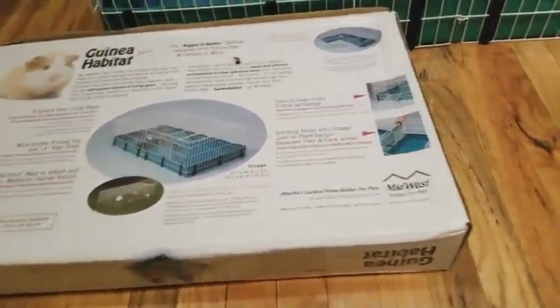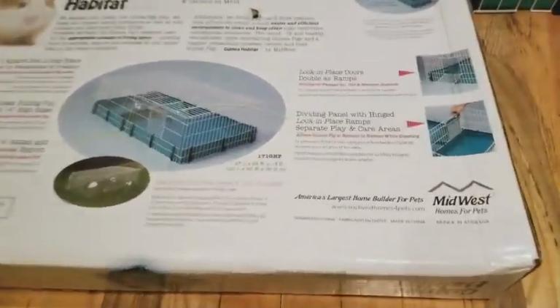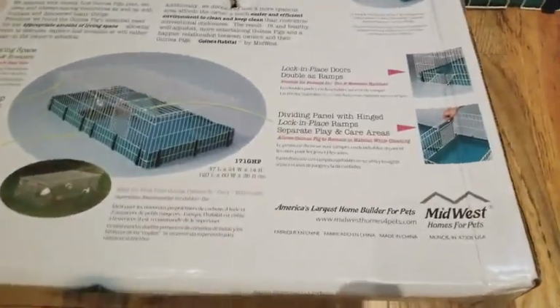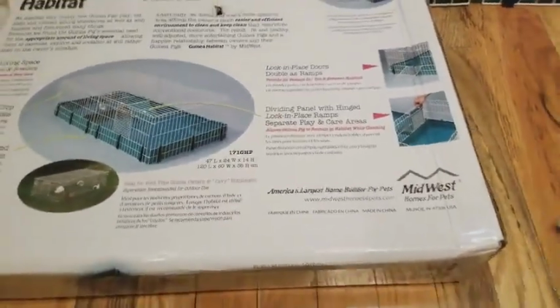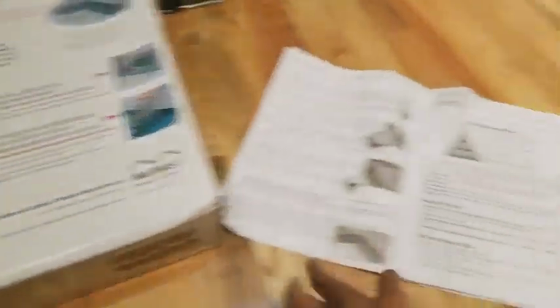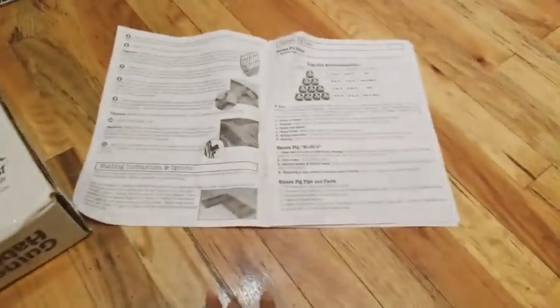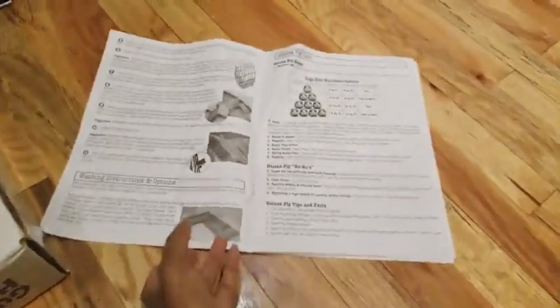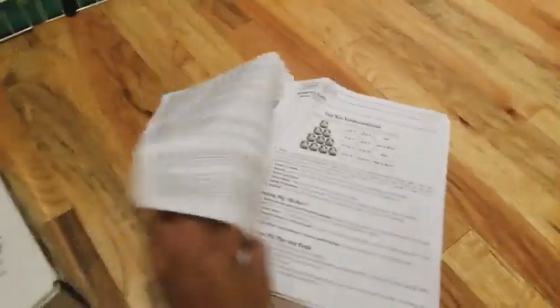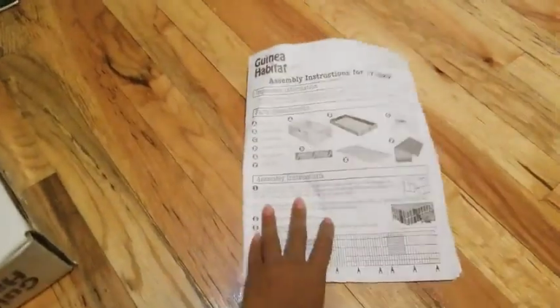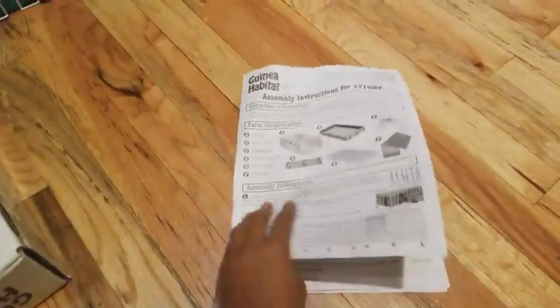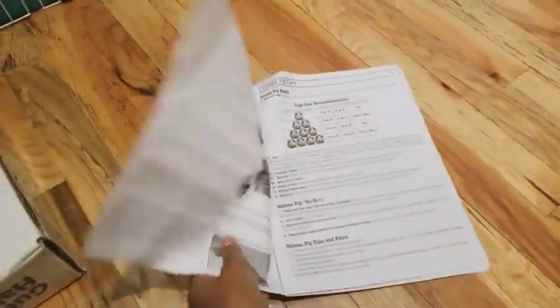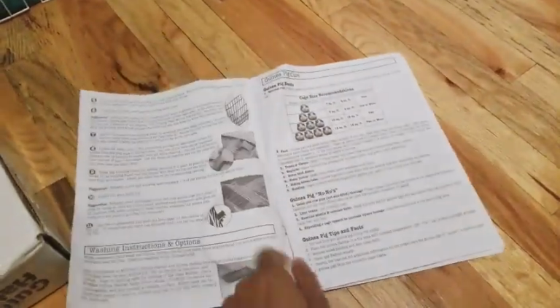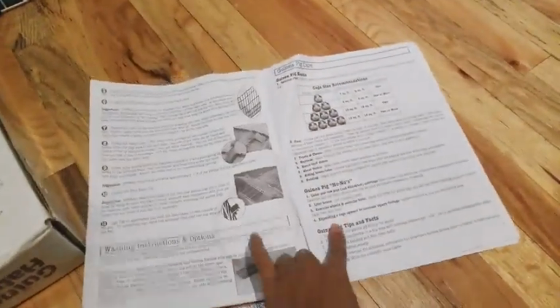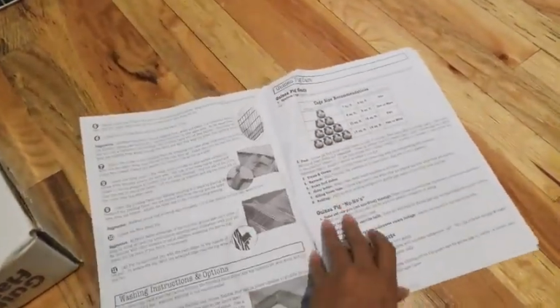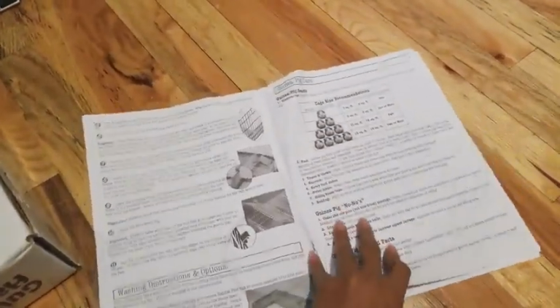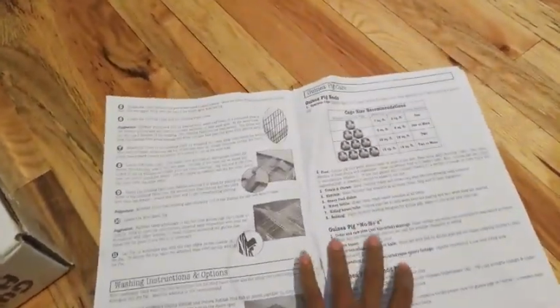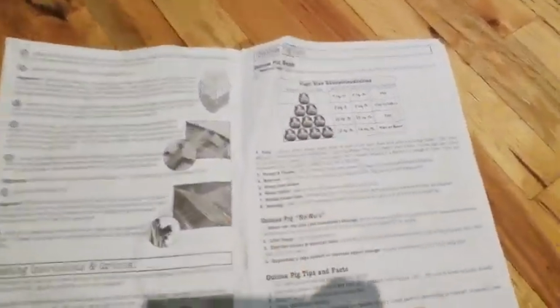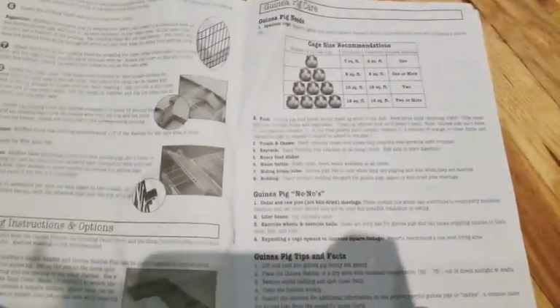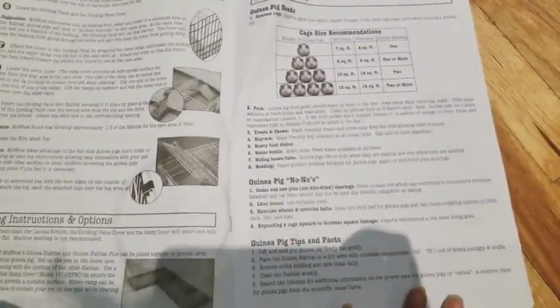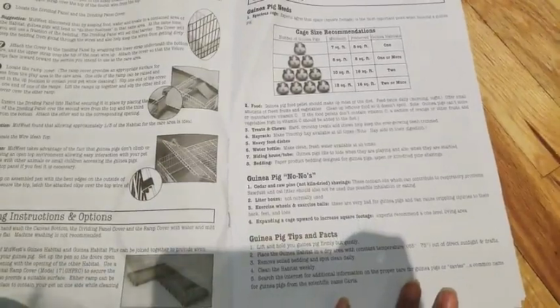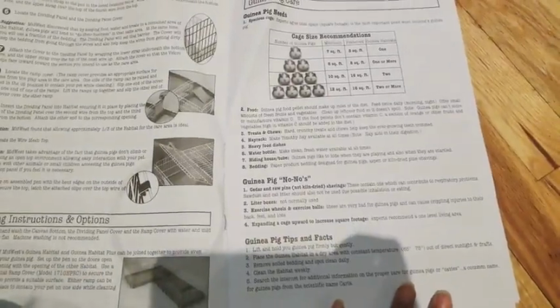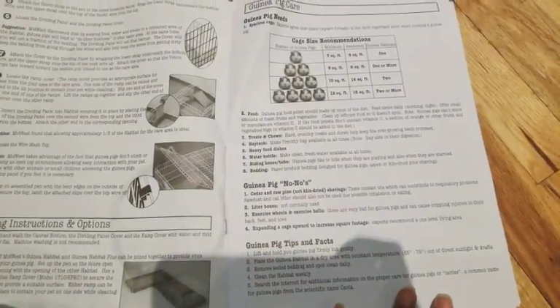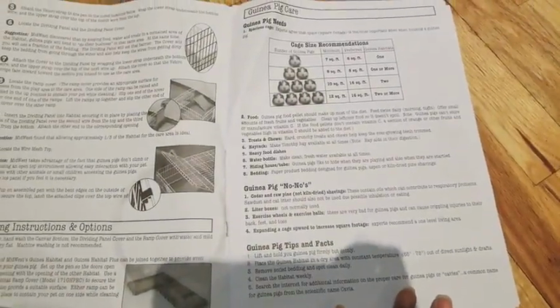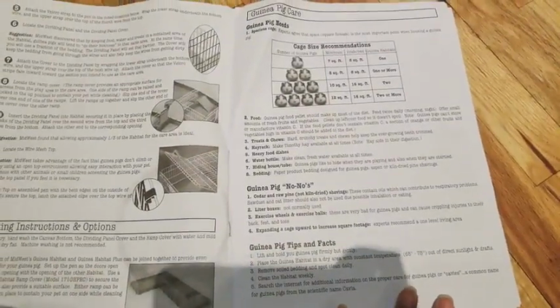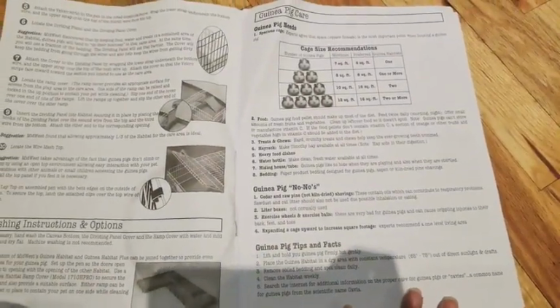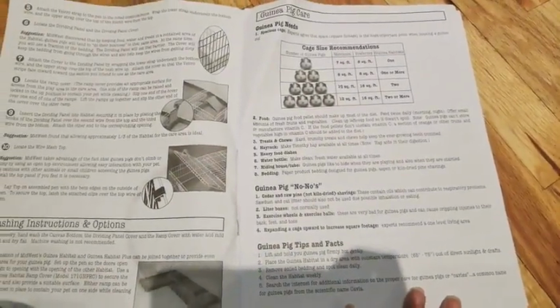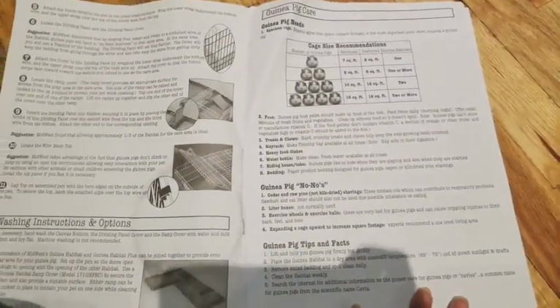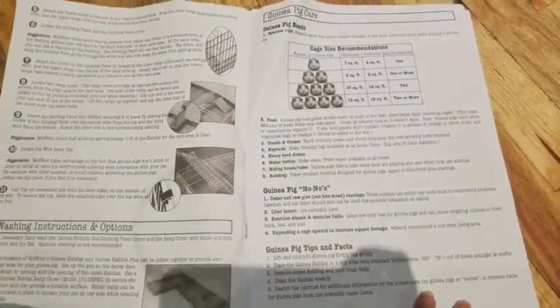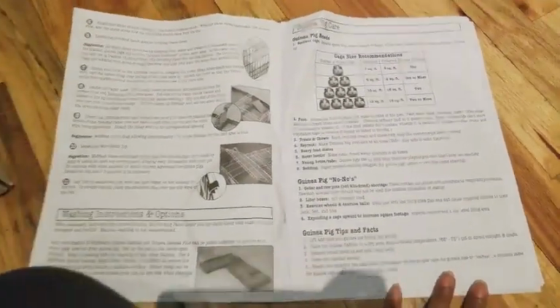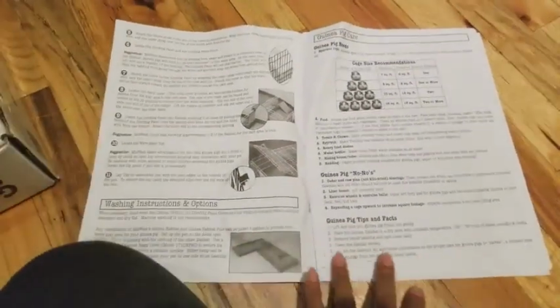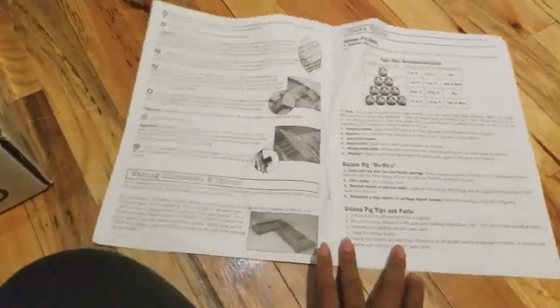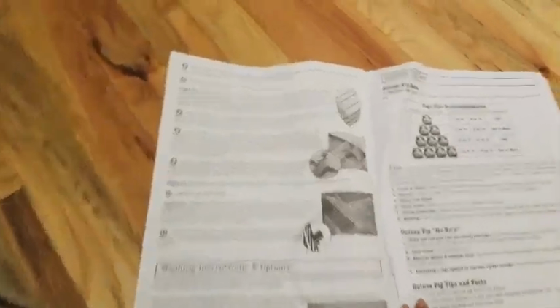When I opened it I got the instruction manual. It's actually three pages — one, two, and three — but one page is just tips and facts about guinea pigs, which is pretty cool if you're a new guinea pig owner like I am.